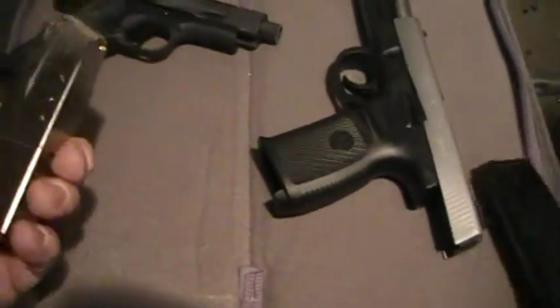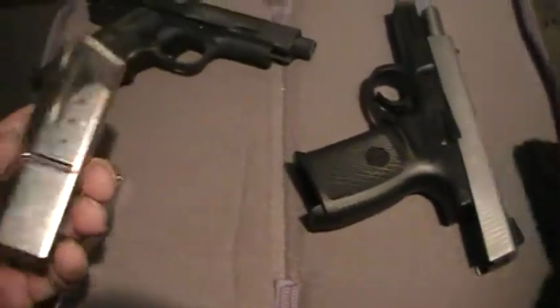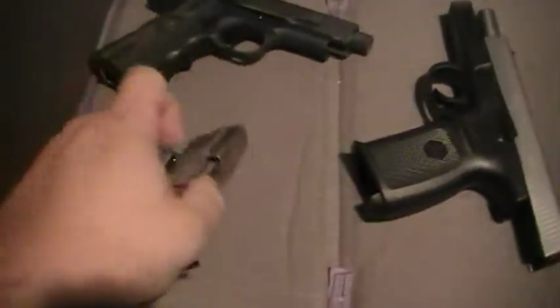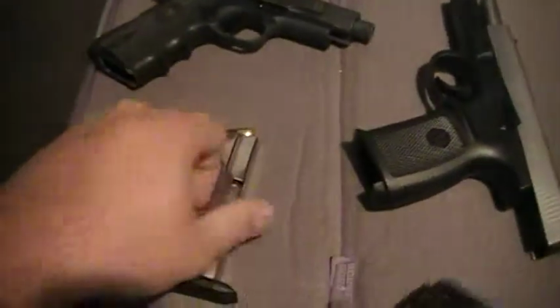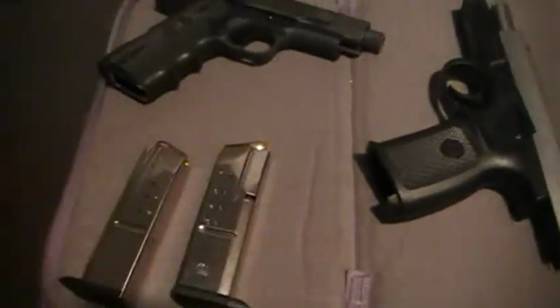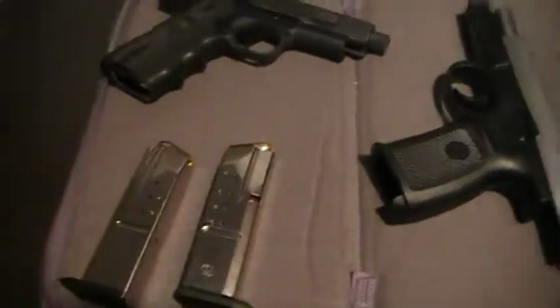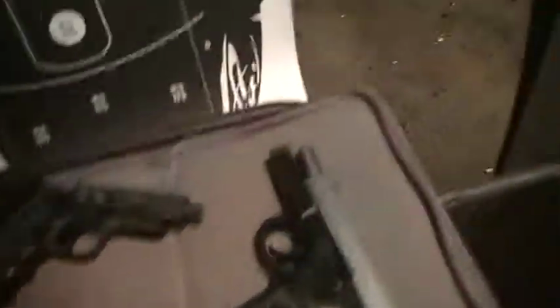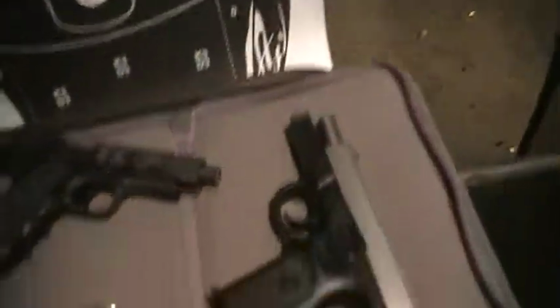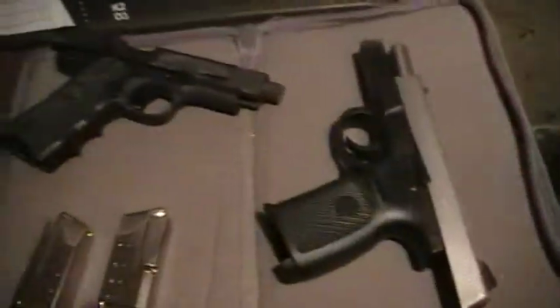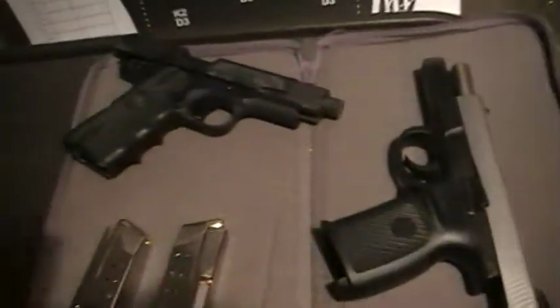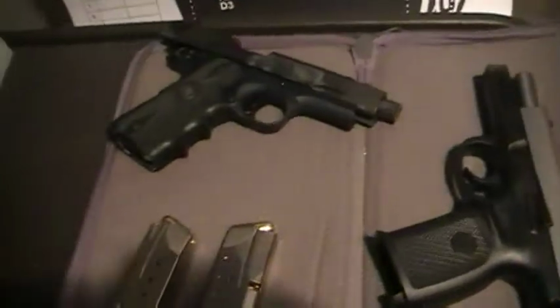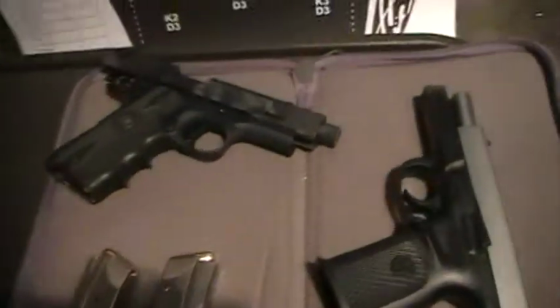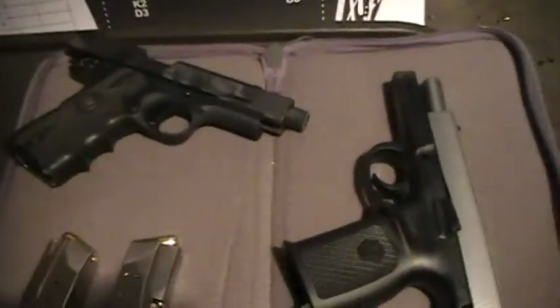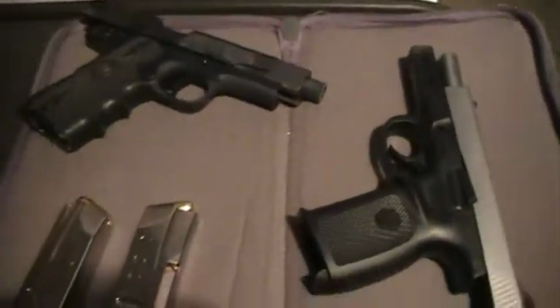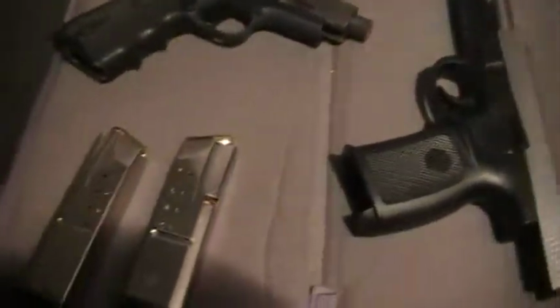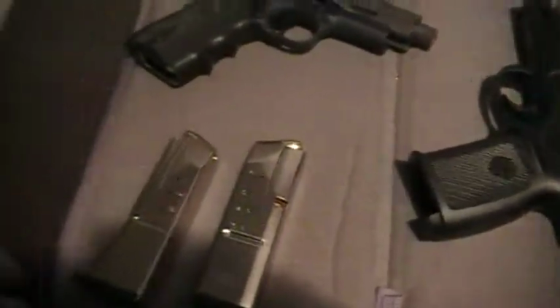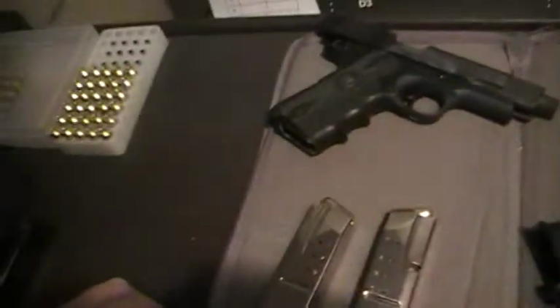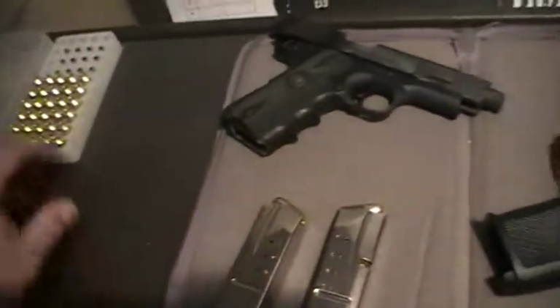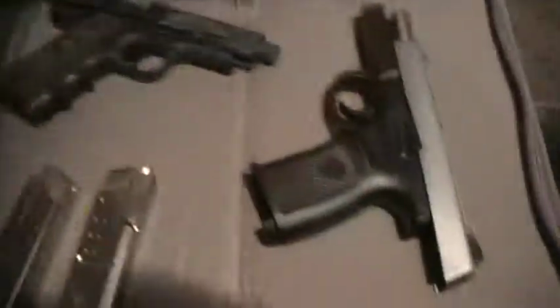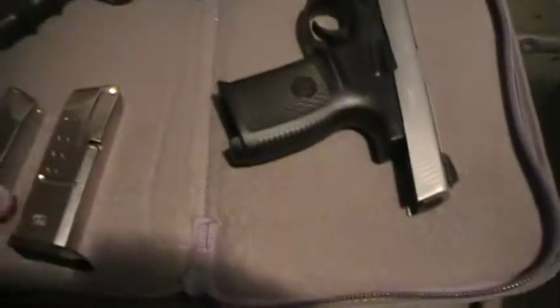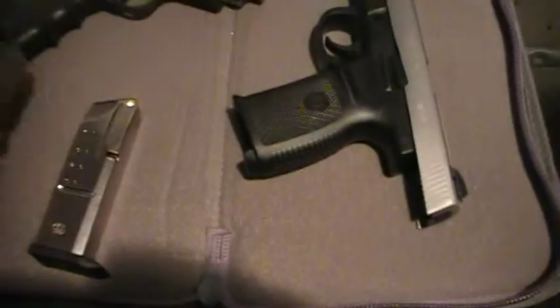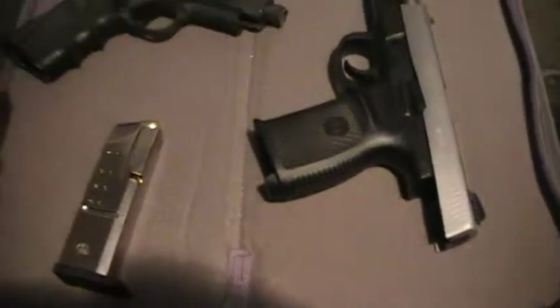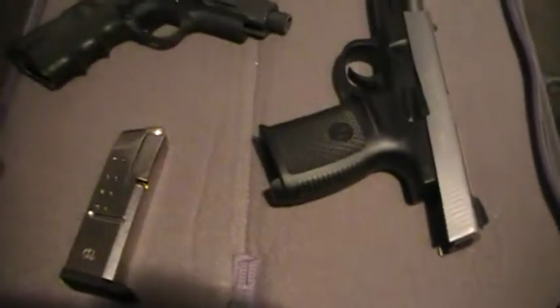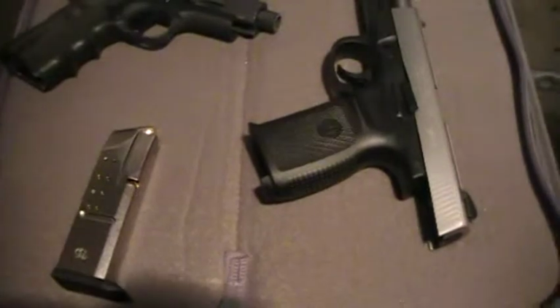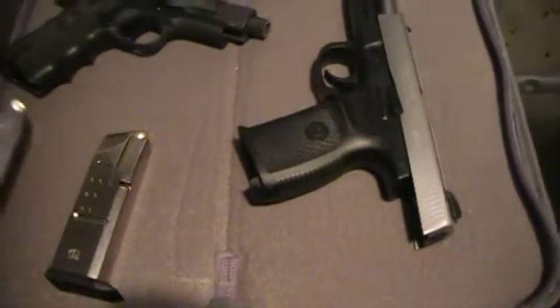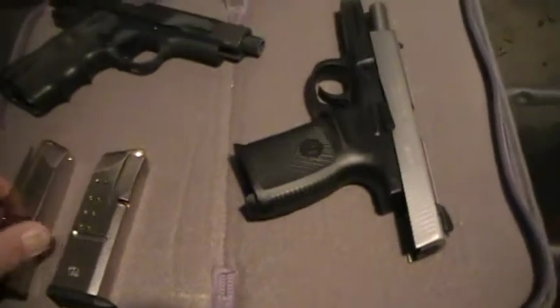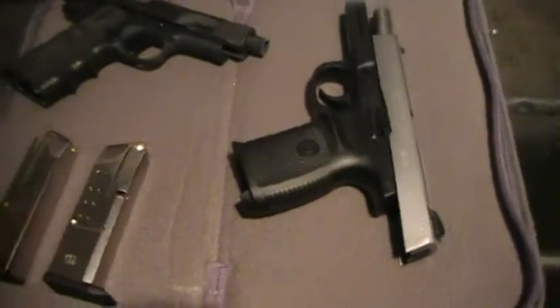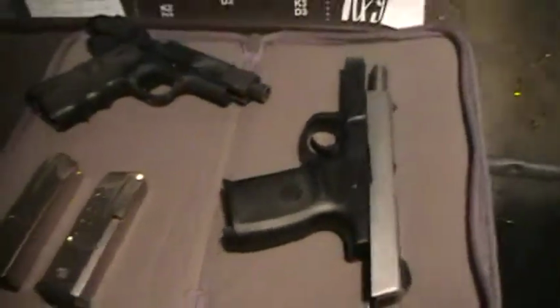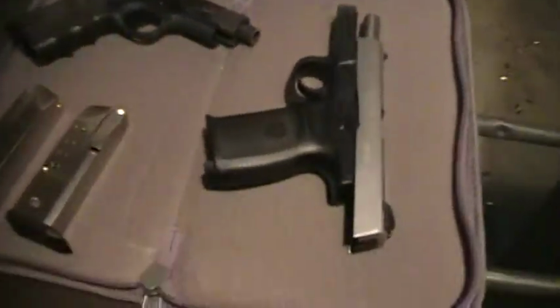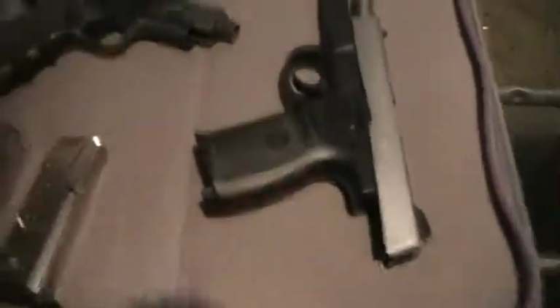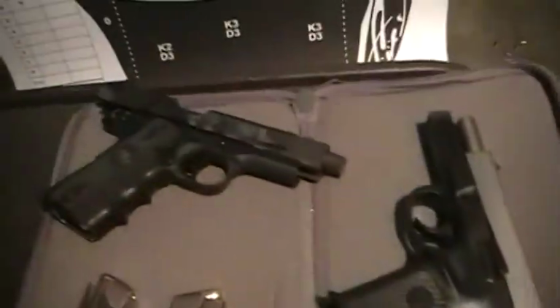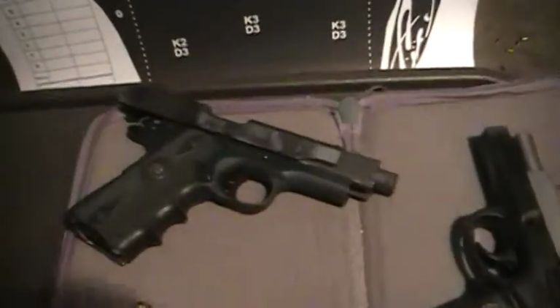I've already put some Winchester through it and I'm shooting some Federal rounds. So far I haven't had any hiccups and I like that.